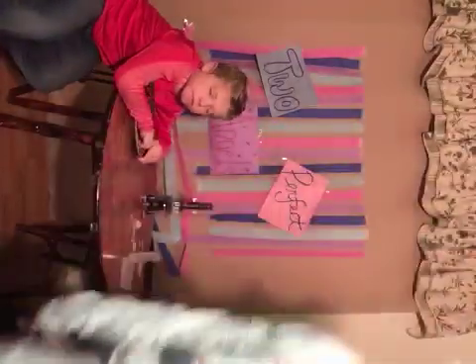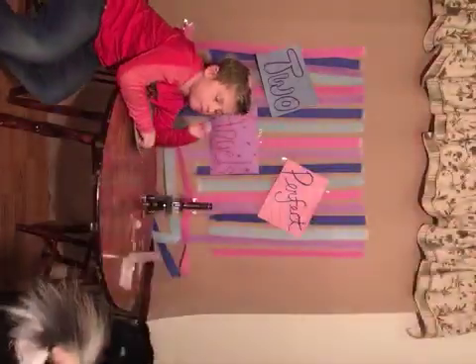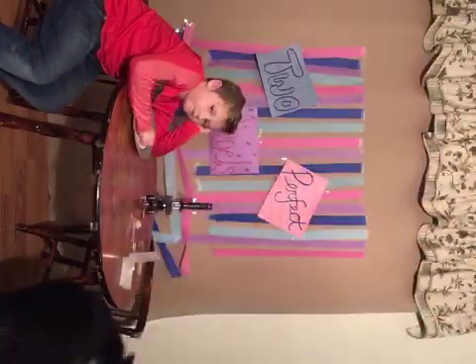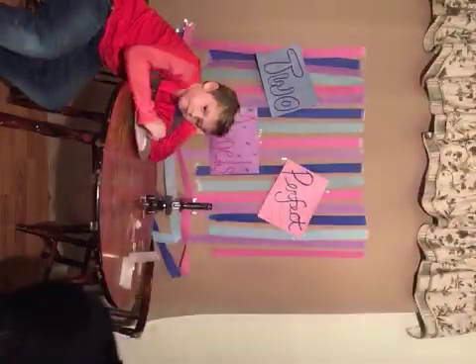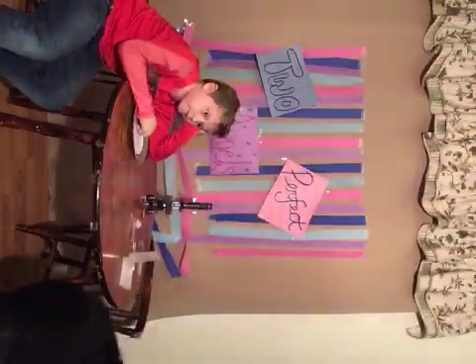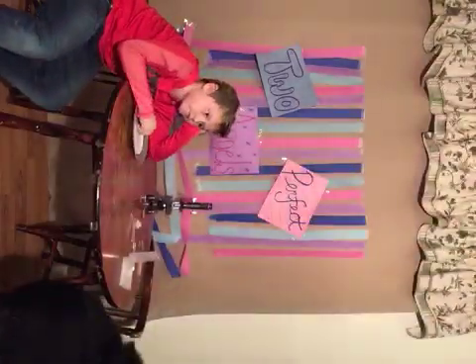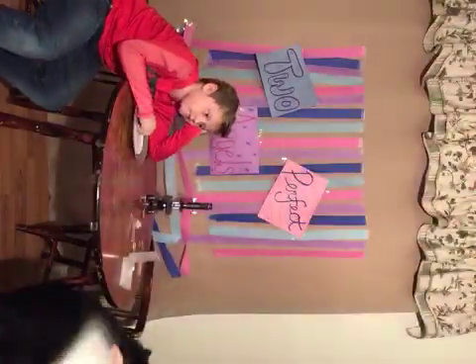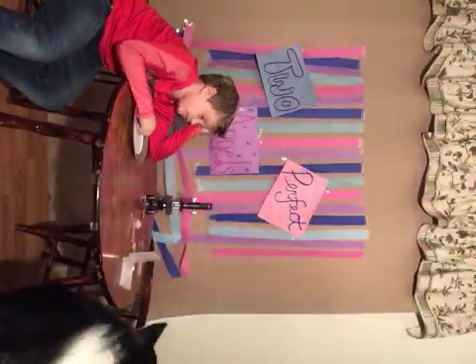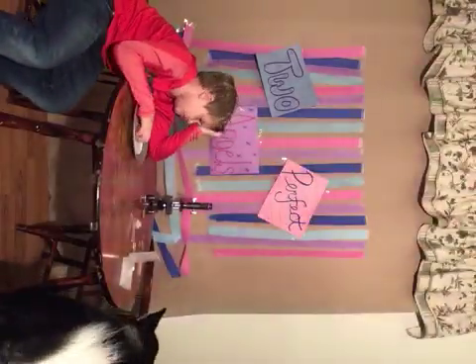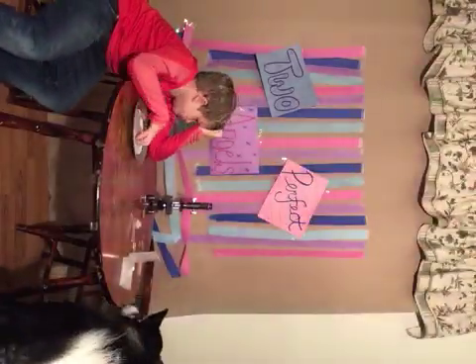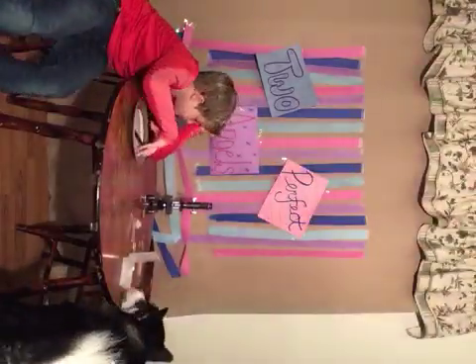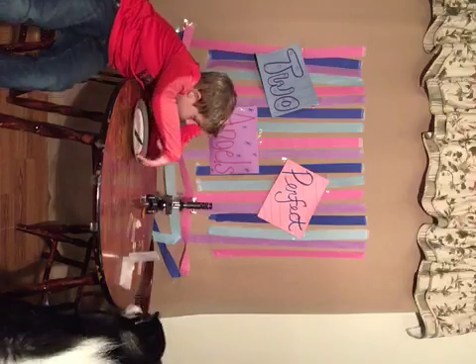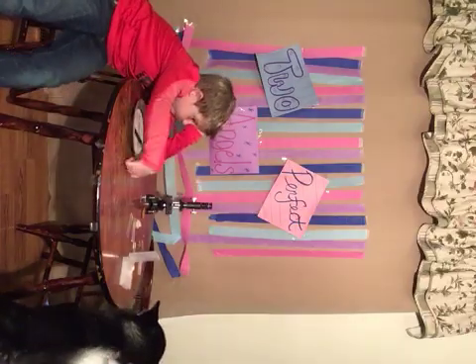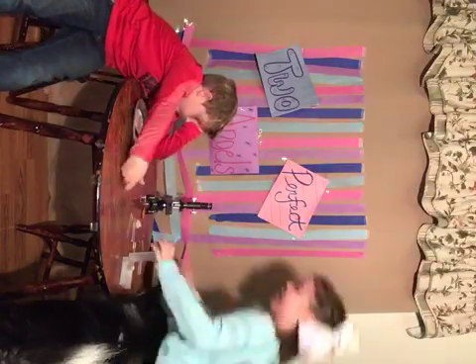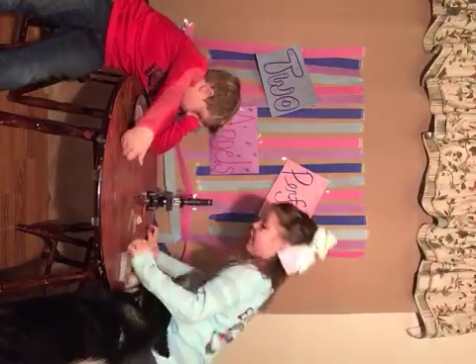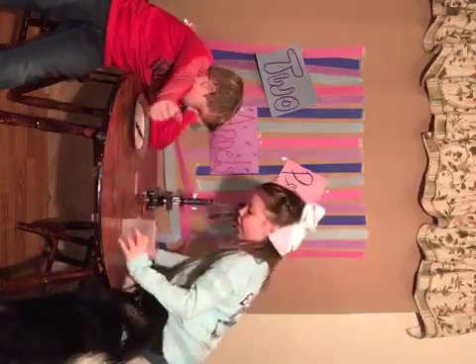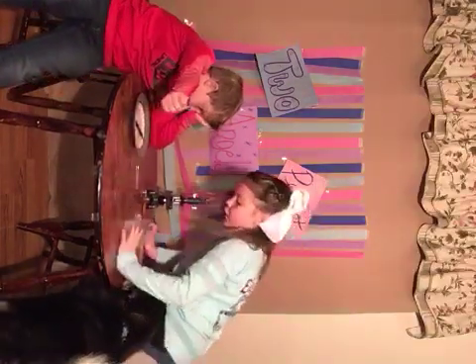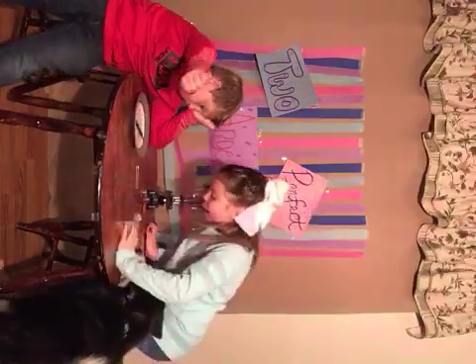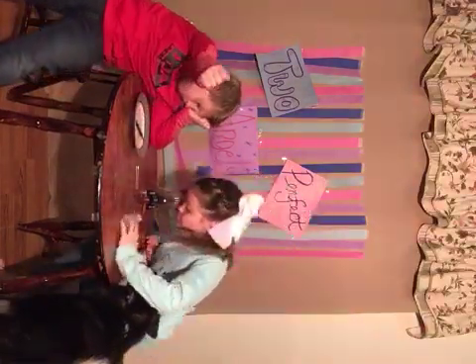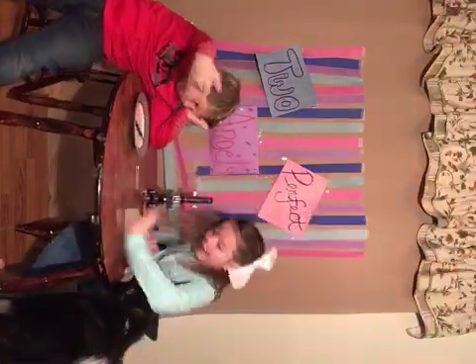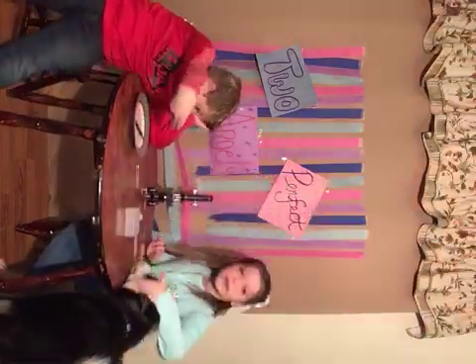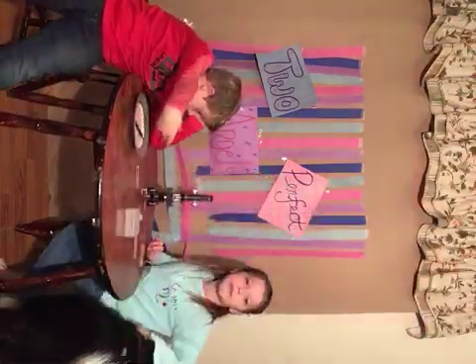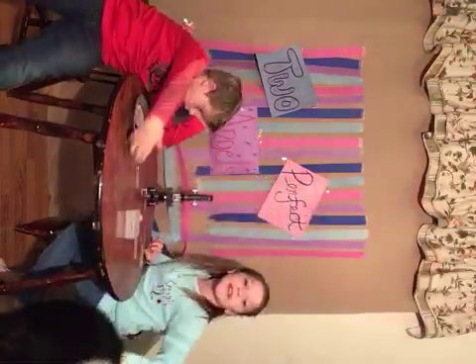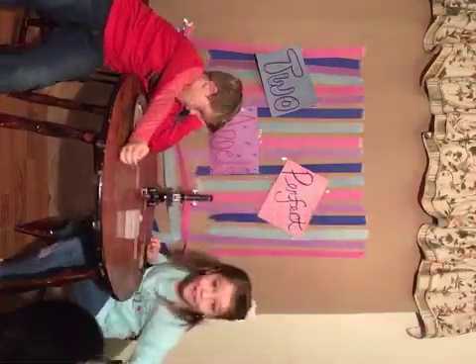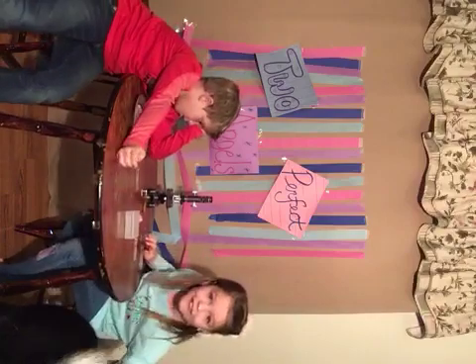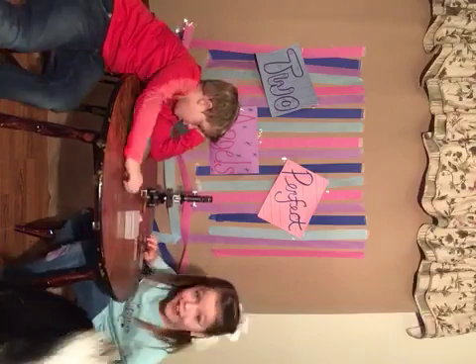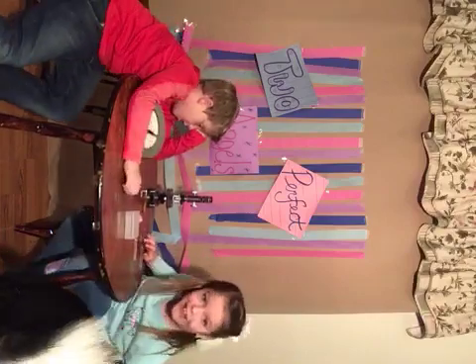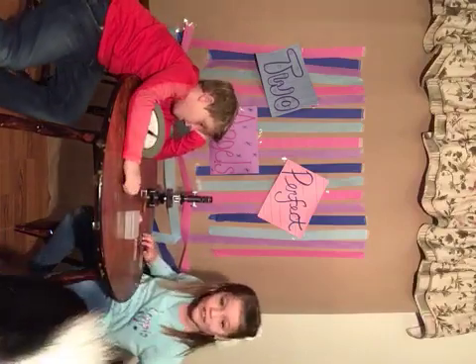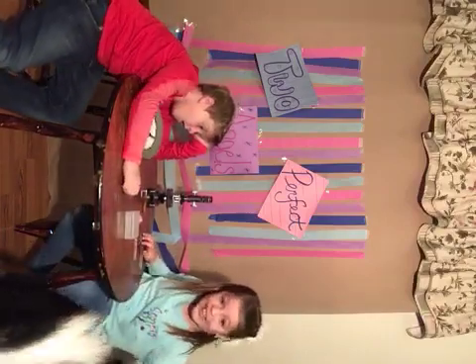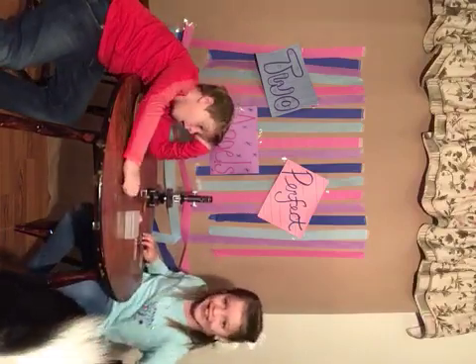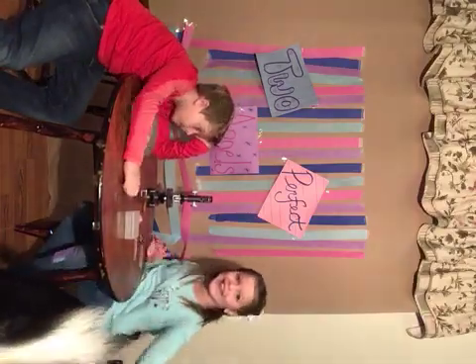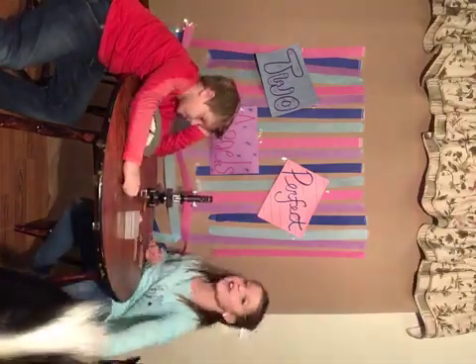Oh my gosh! Okay, so Jack, are you ready to do this? Yeah. So I have — this is a dog, Milo. Yeah, he's a big one.